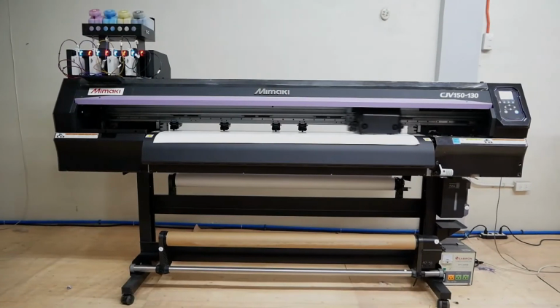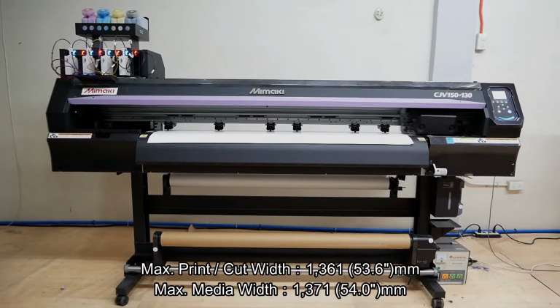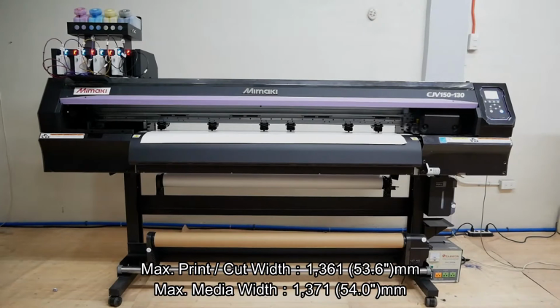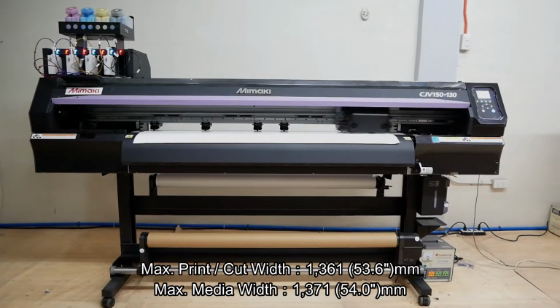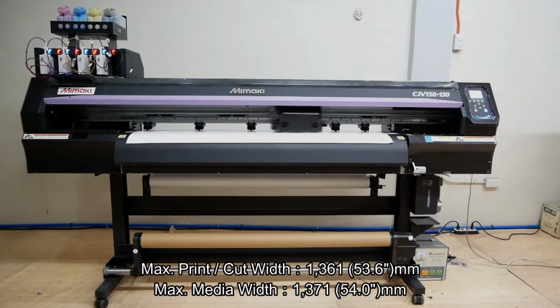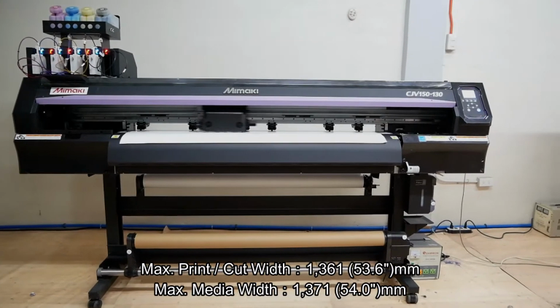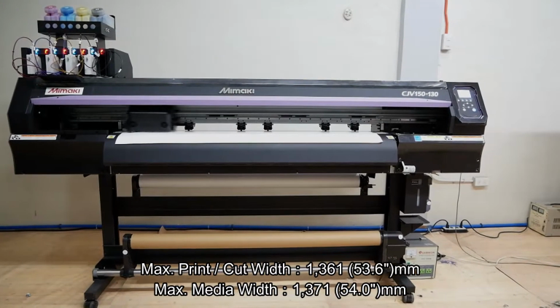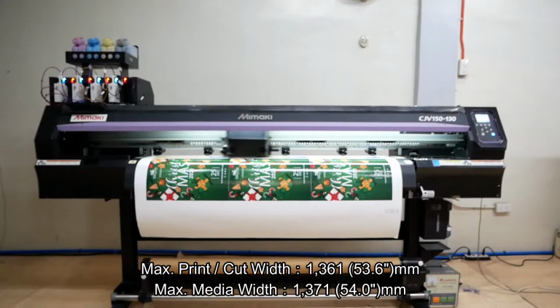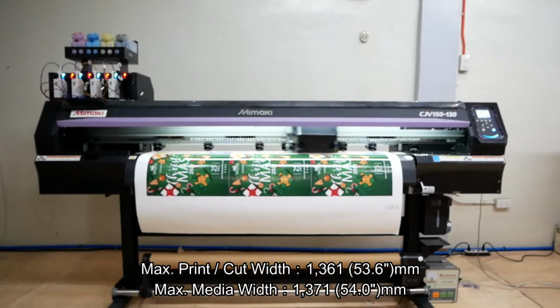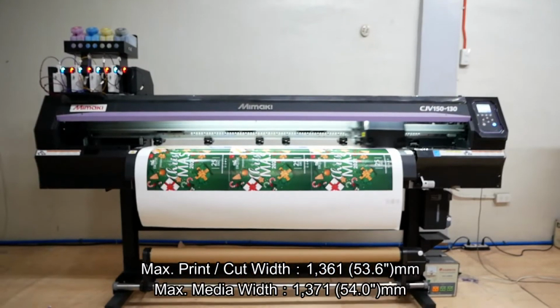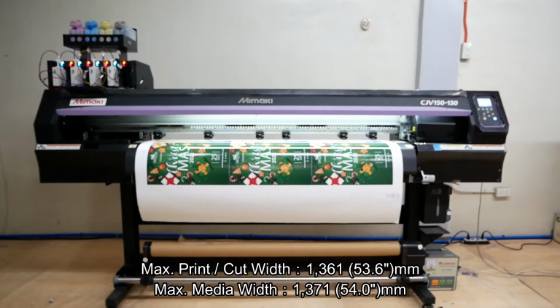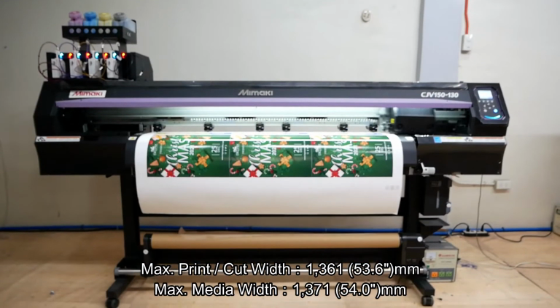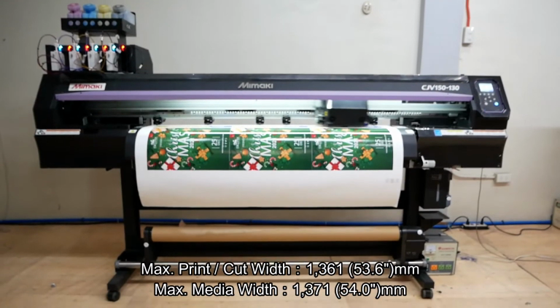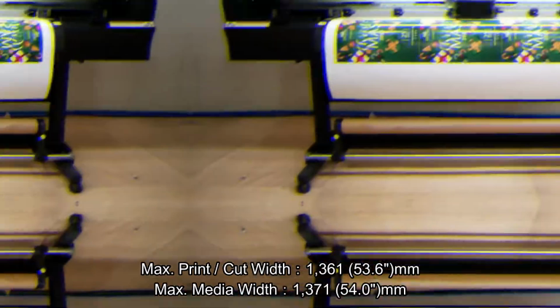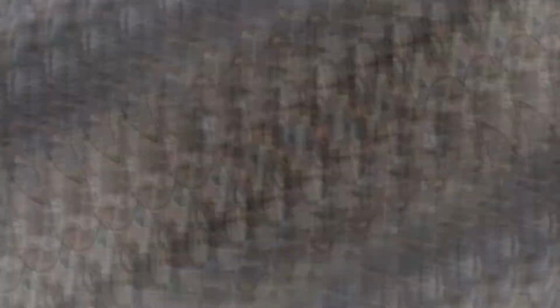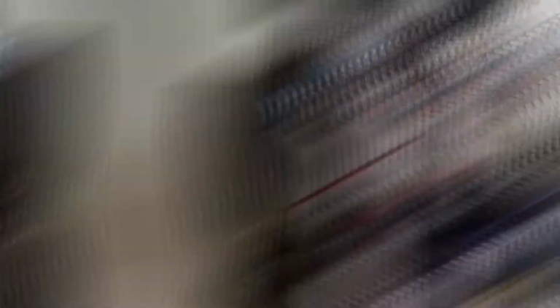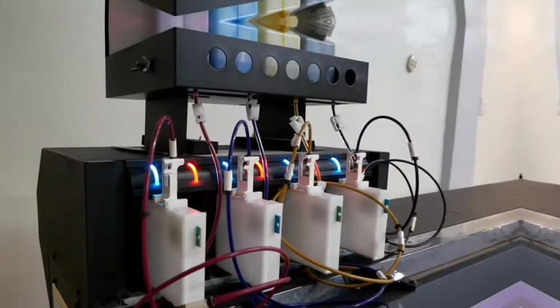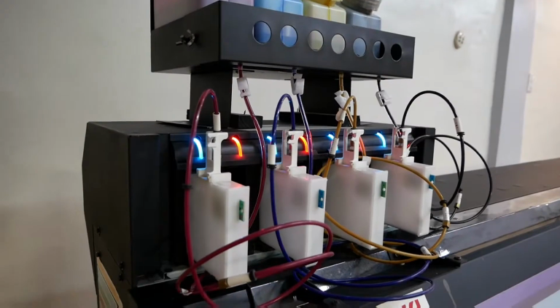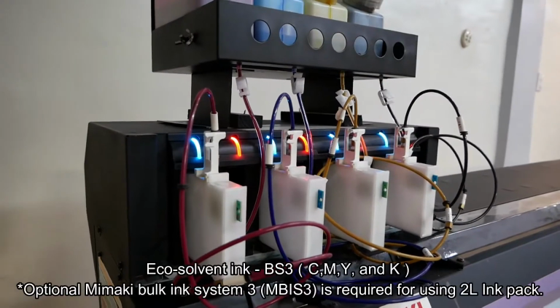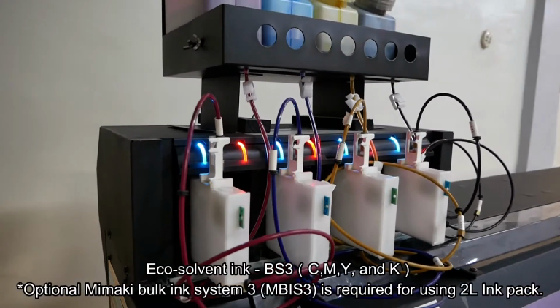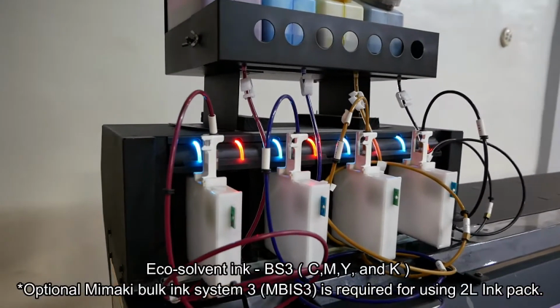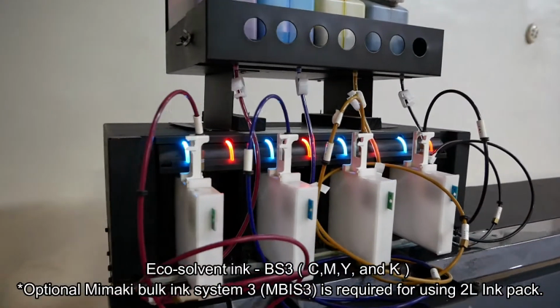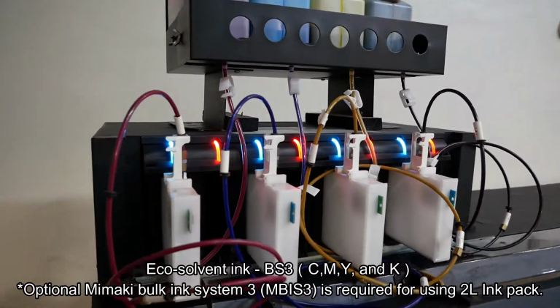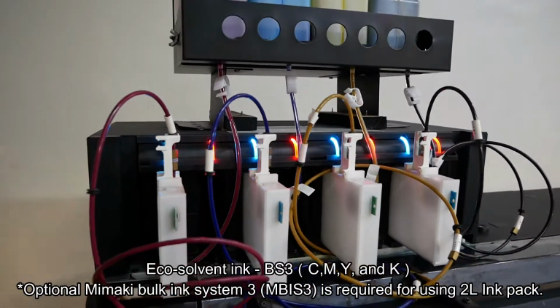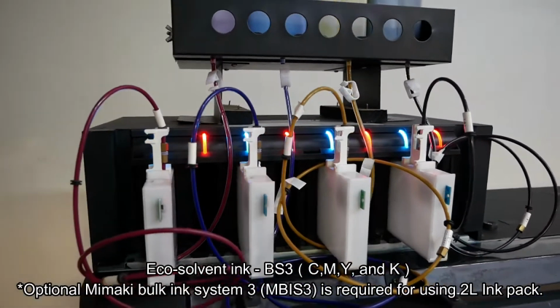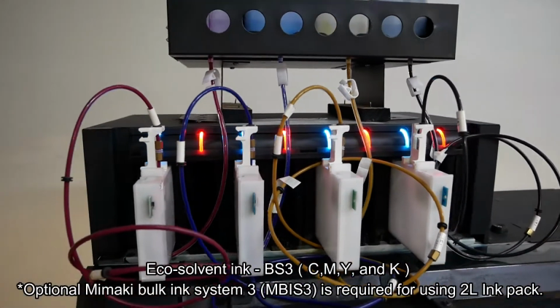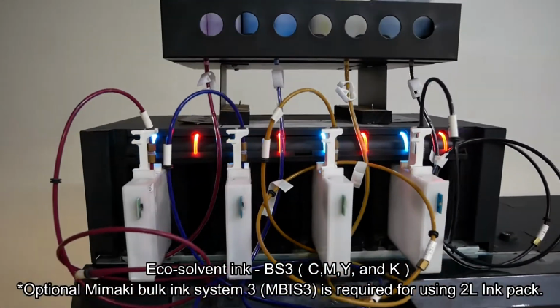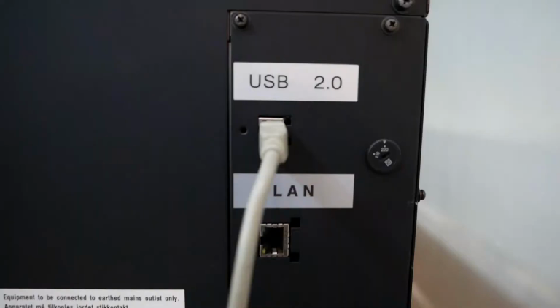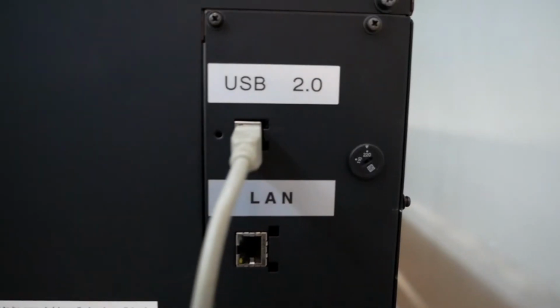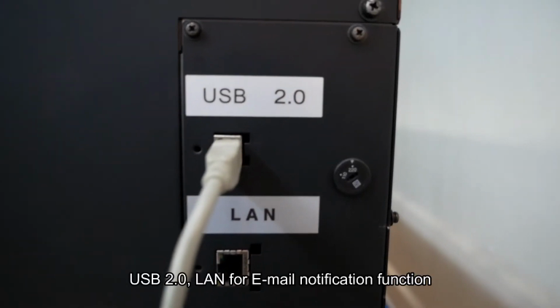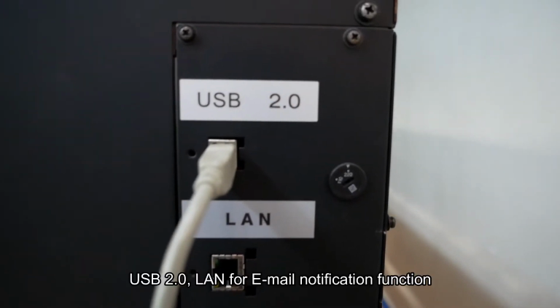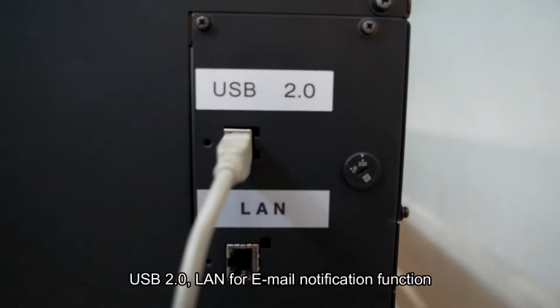Maximum print and cut width of 53.6 inches and maximum media width of 54 inches give you freedom to do more. Equipped with EcoSolvent Ink BS3 CMYK.